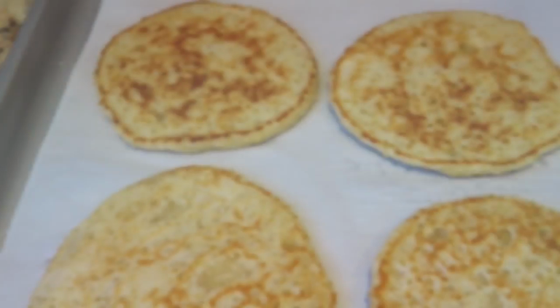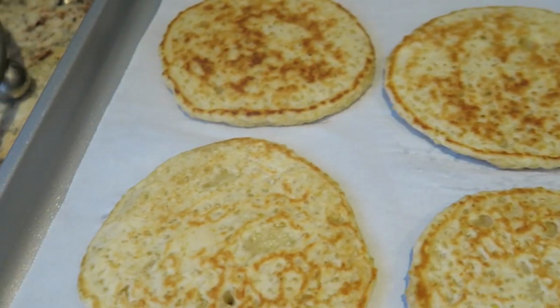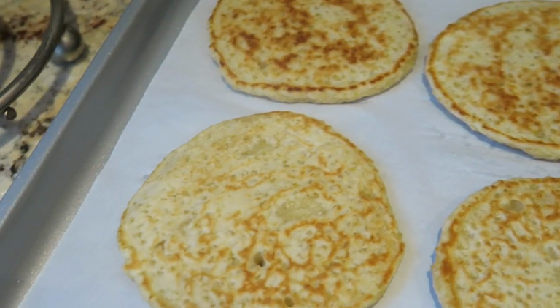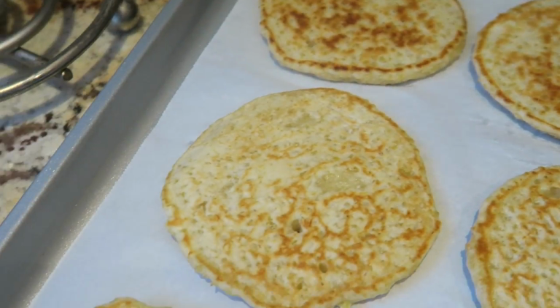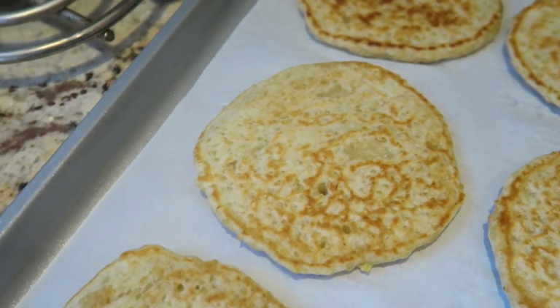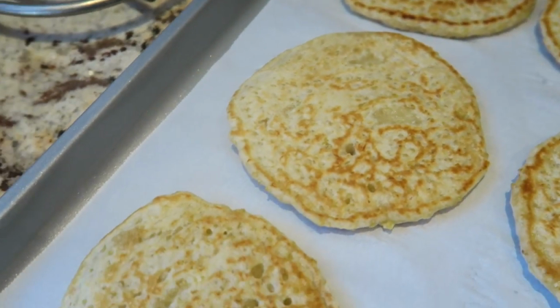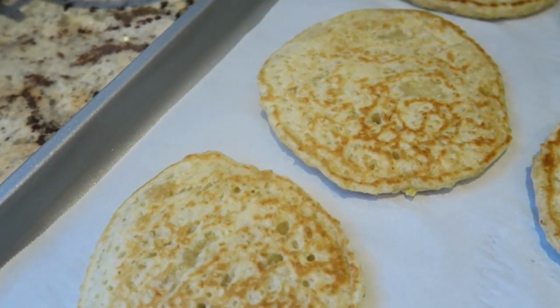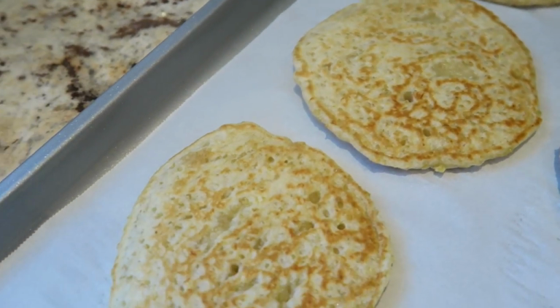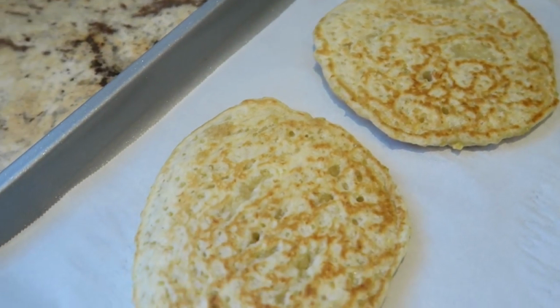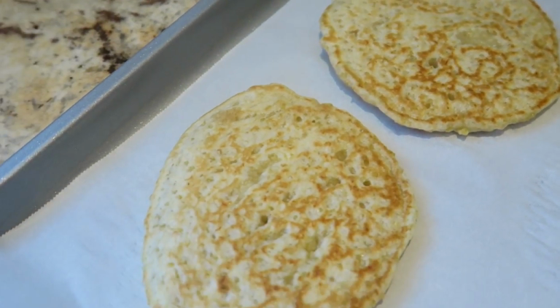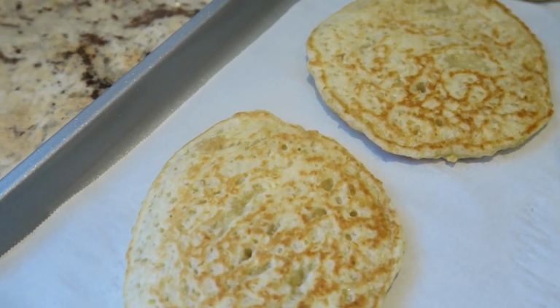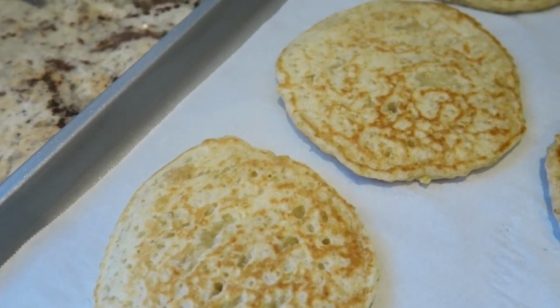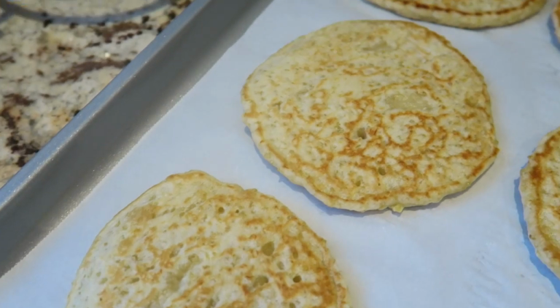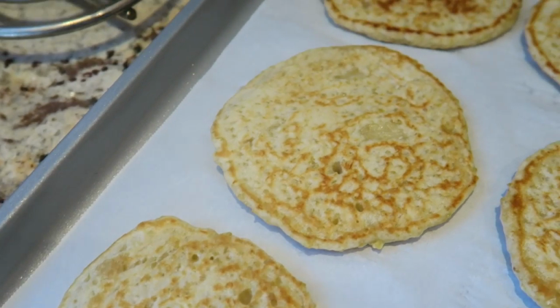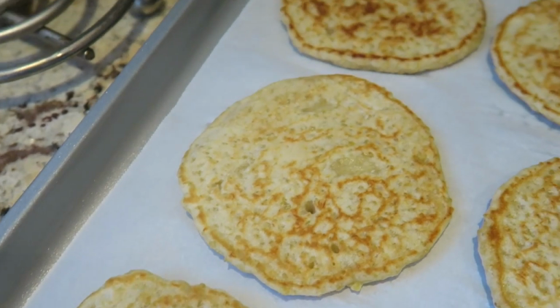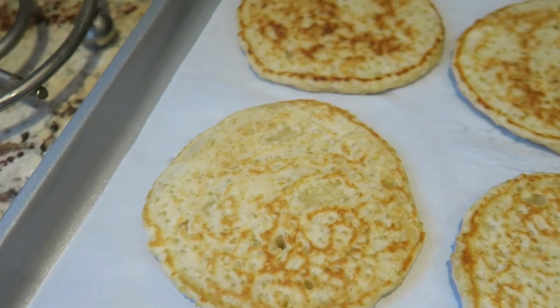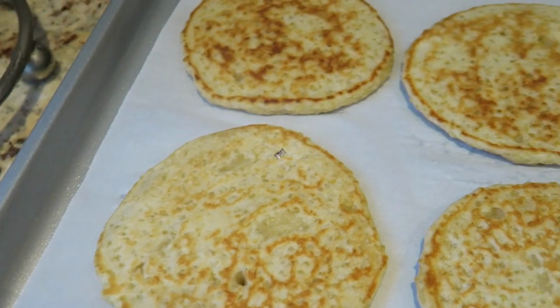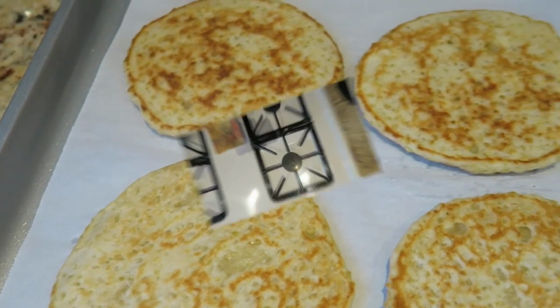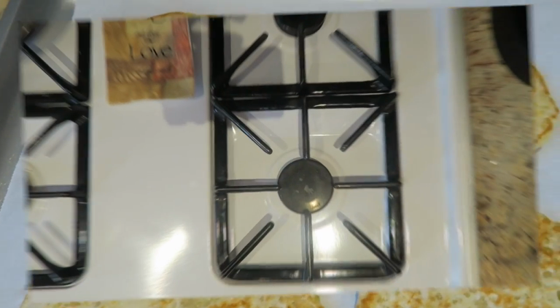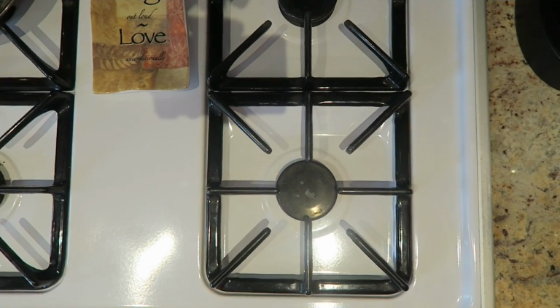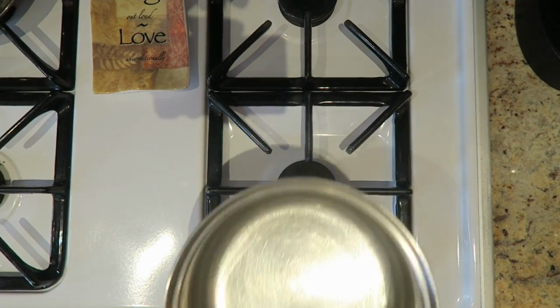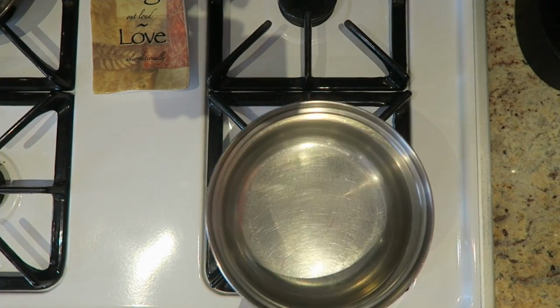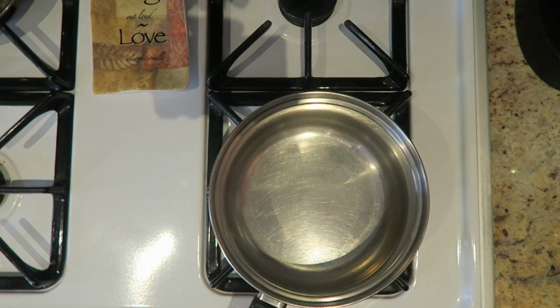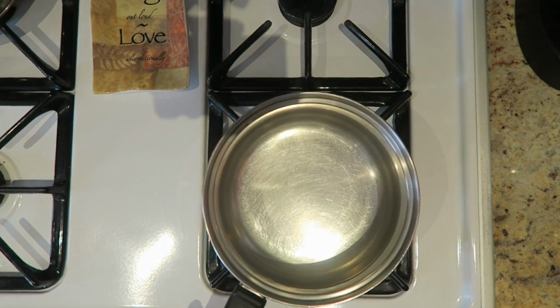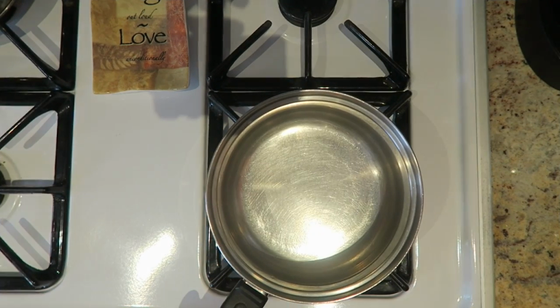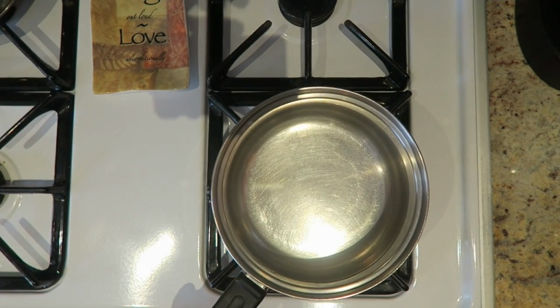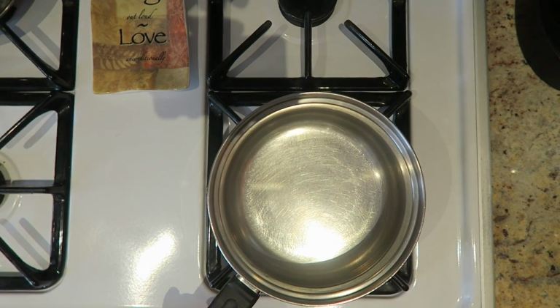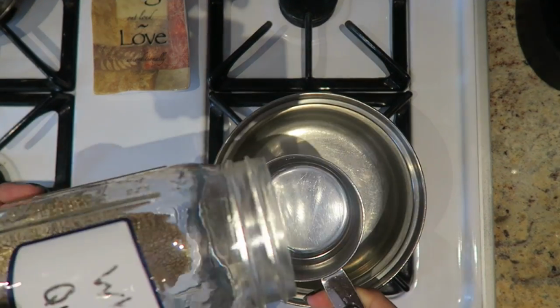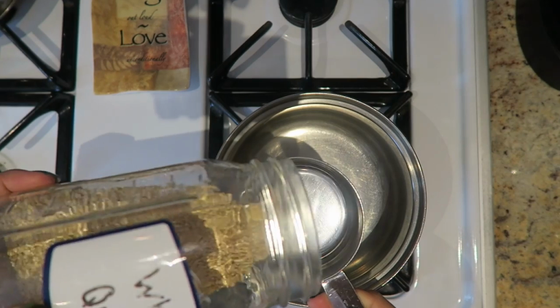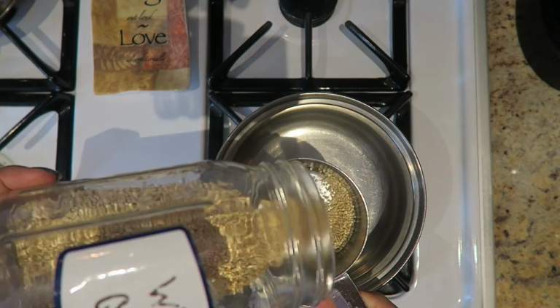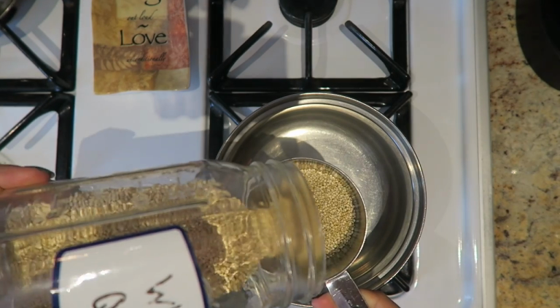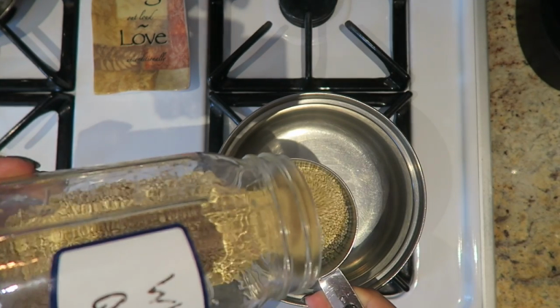Hey guys, it's Karolina here from Karolina's Crafts, and welcome to my channel. In today's video, I'm going to show you how to make these coconut milk quinoa pancakes — they taste amazing.